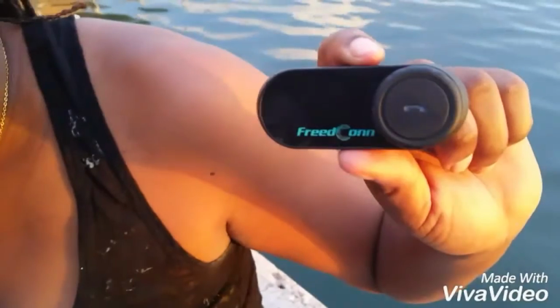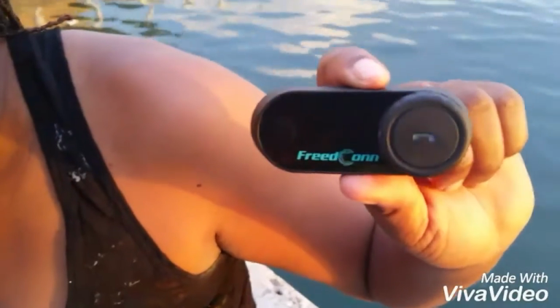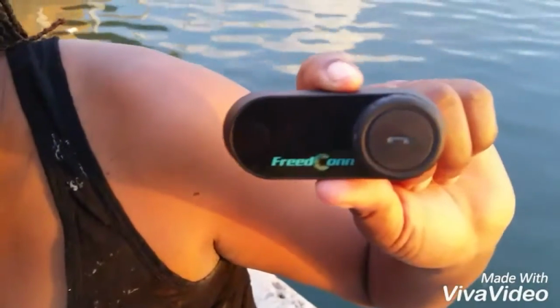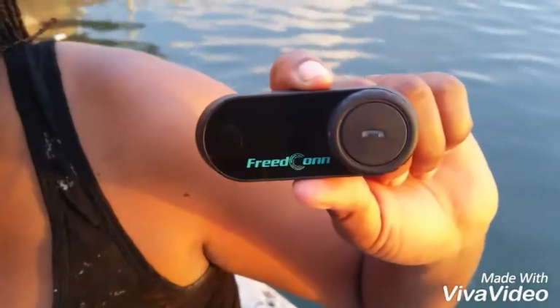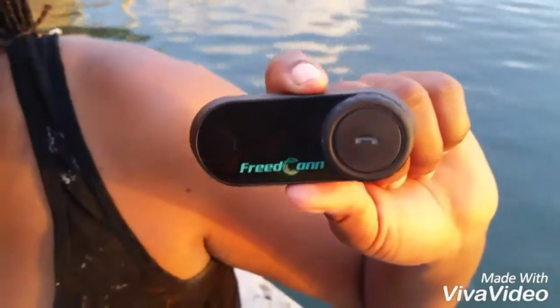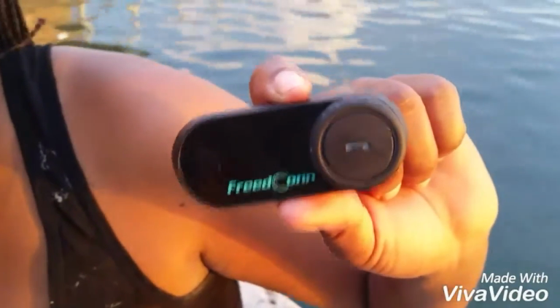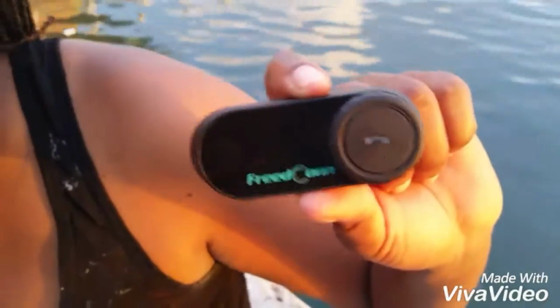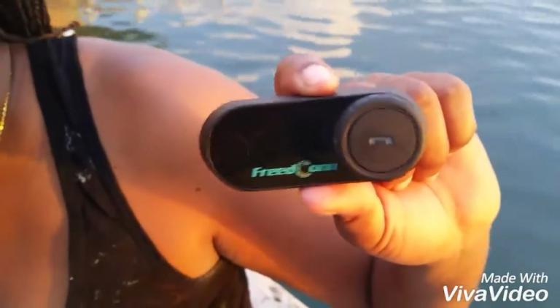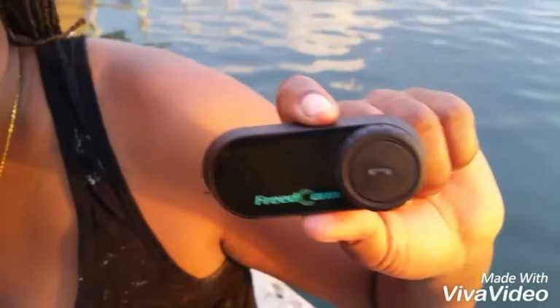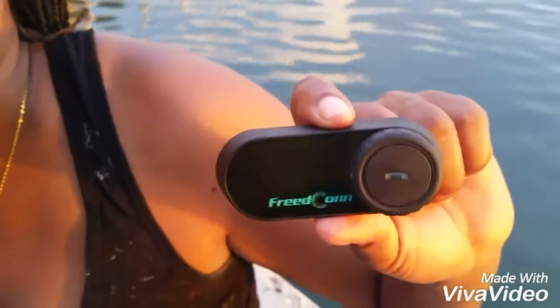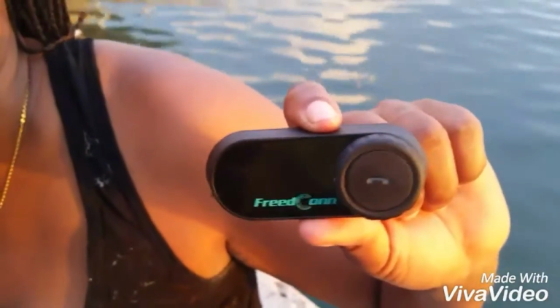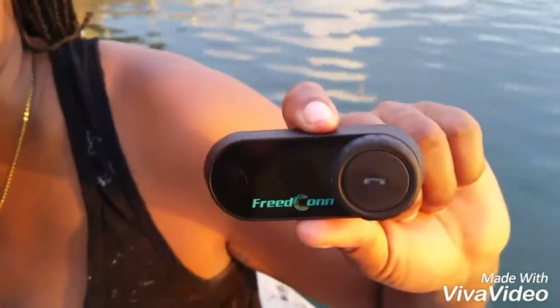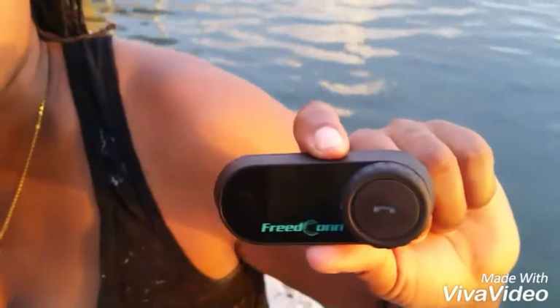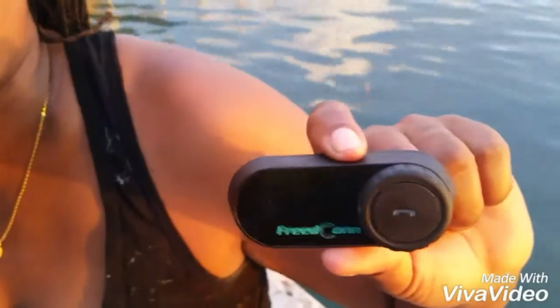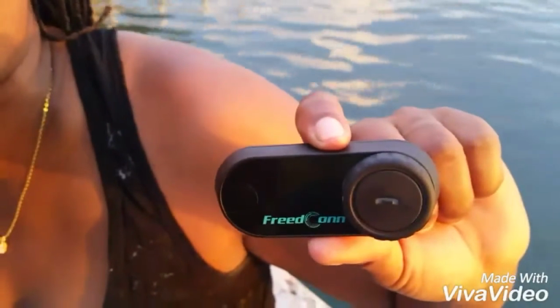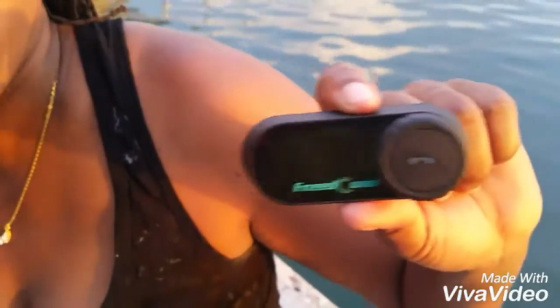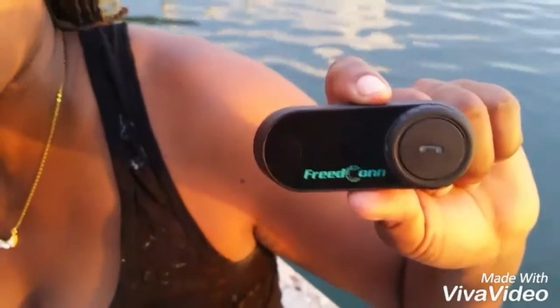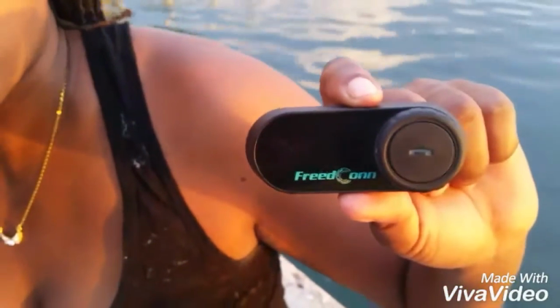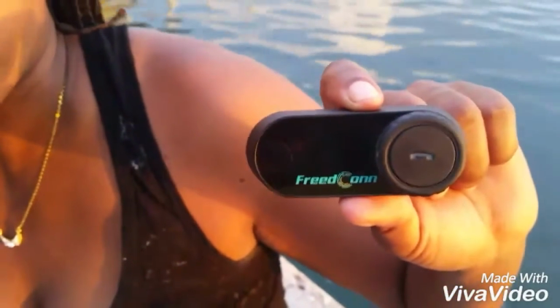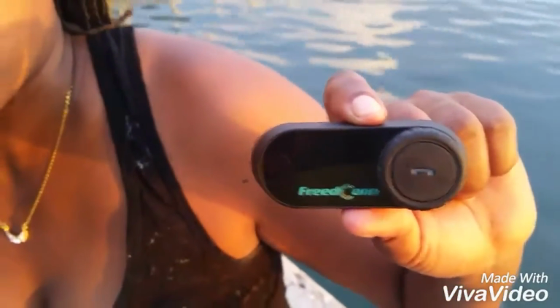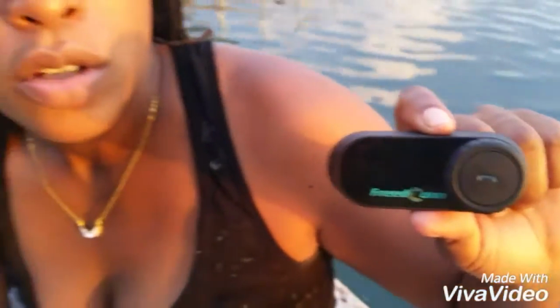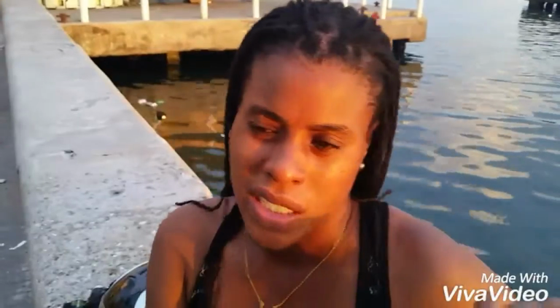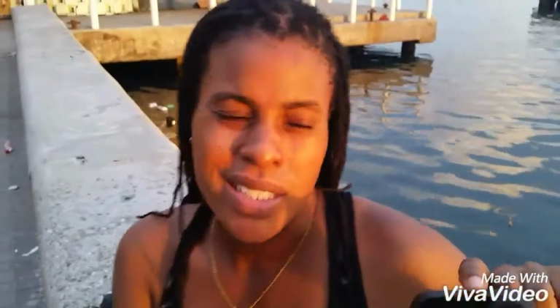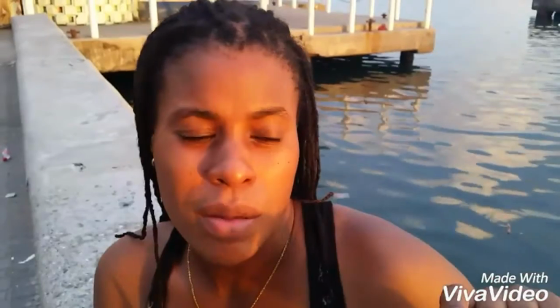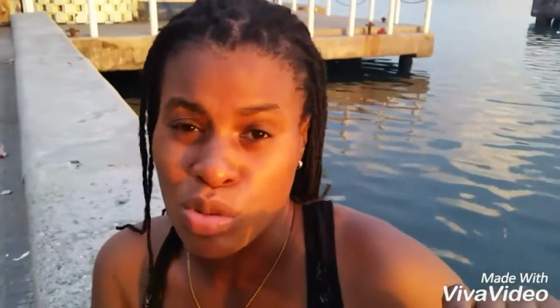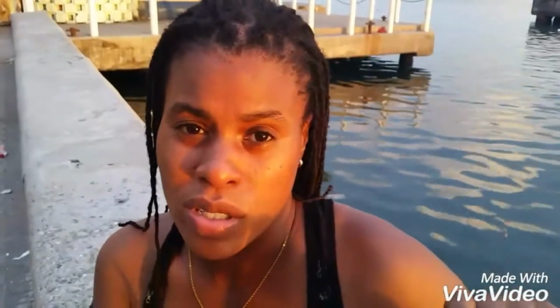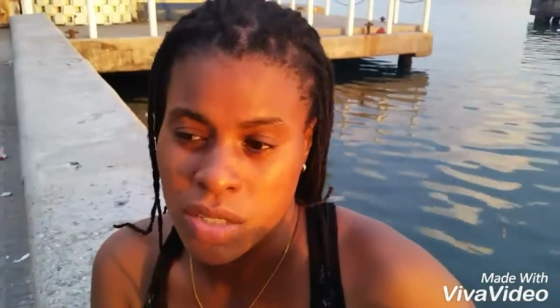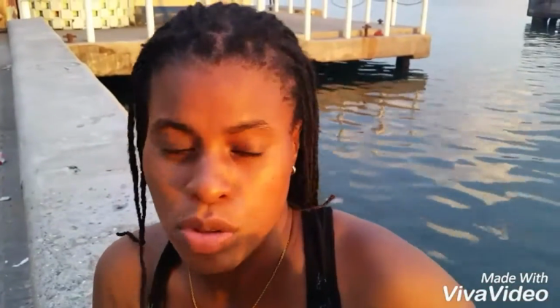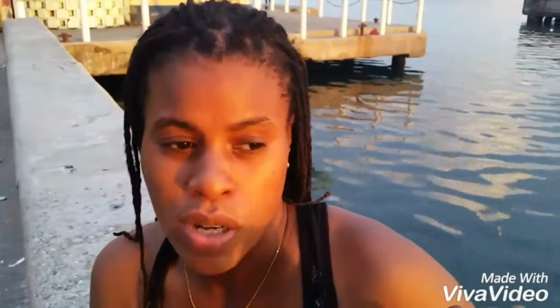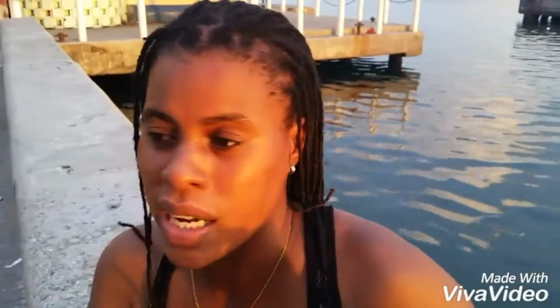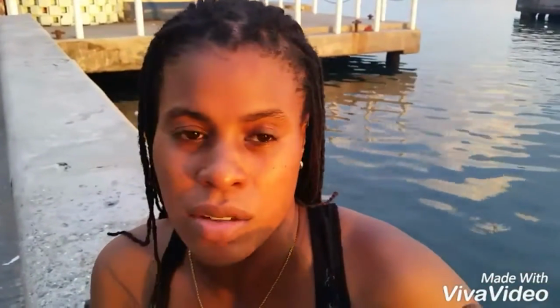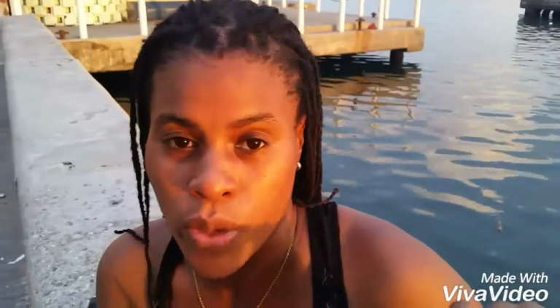It lasts about a week, give or take, because I use it every morning on my way to work — I listen to my radio or the music on my phone. Charging time is about two hours, and it lasts you a week.